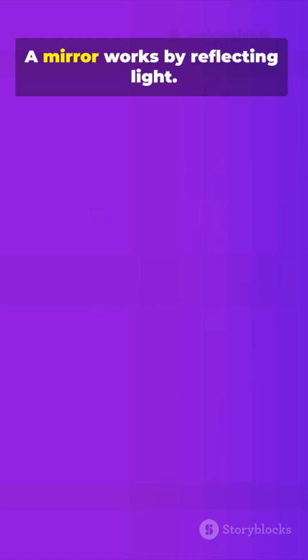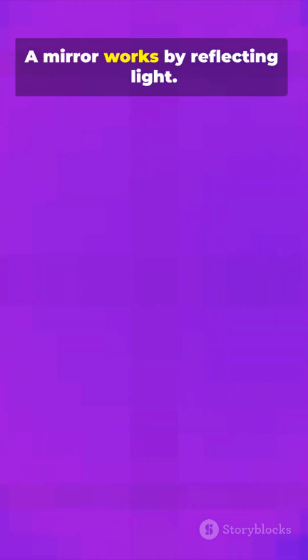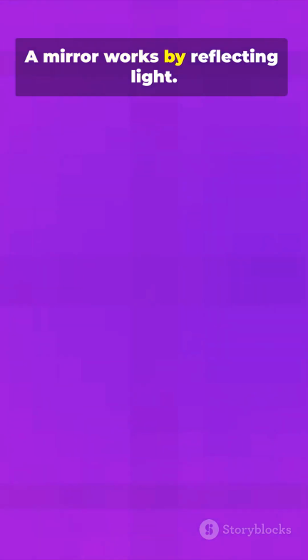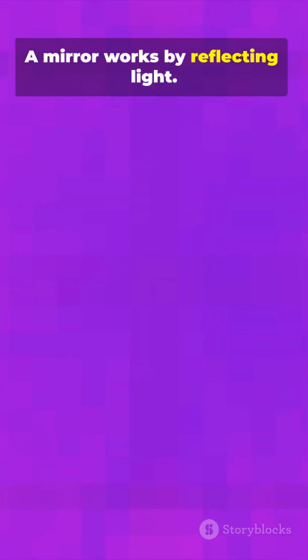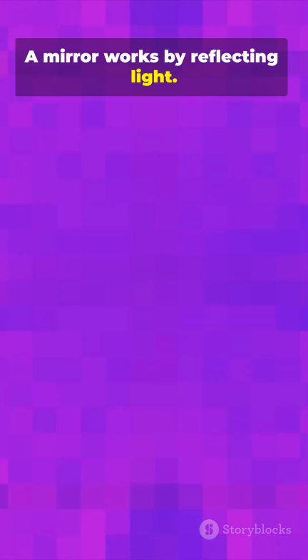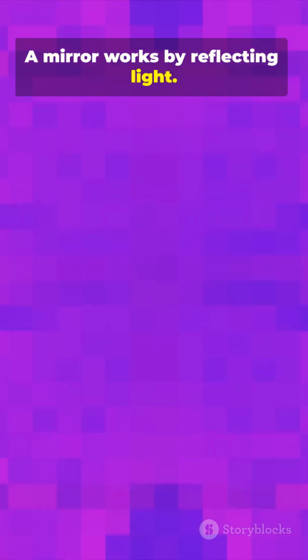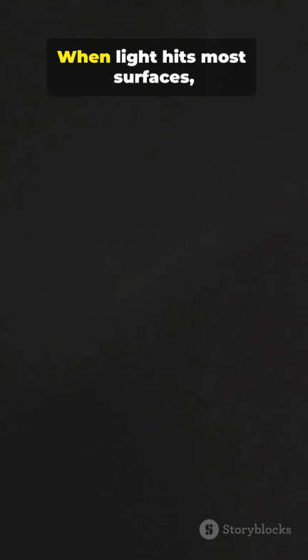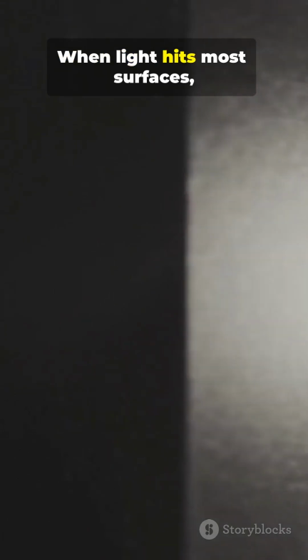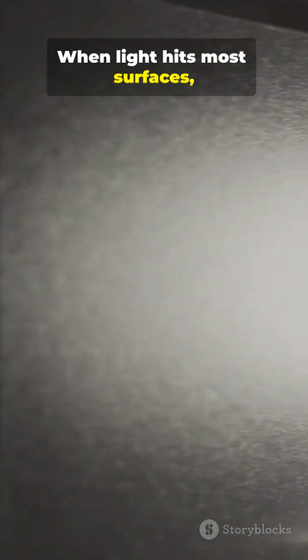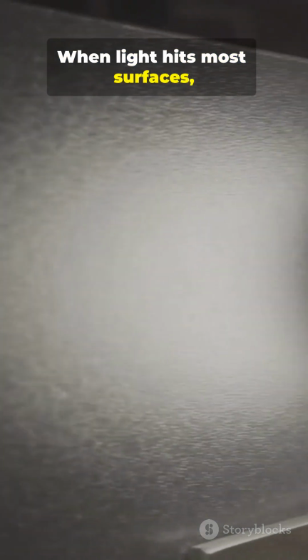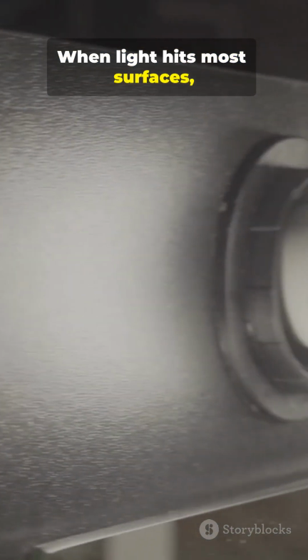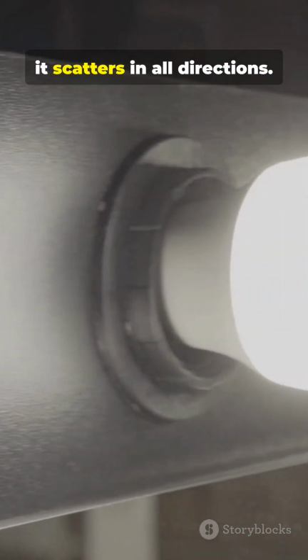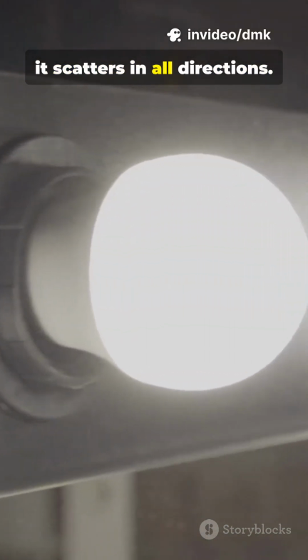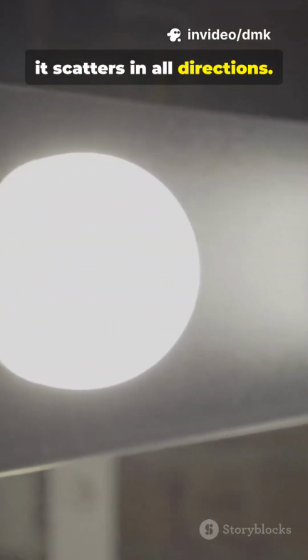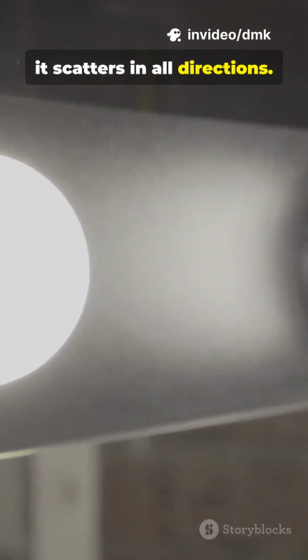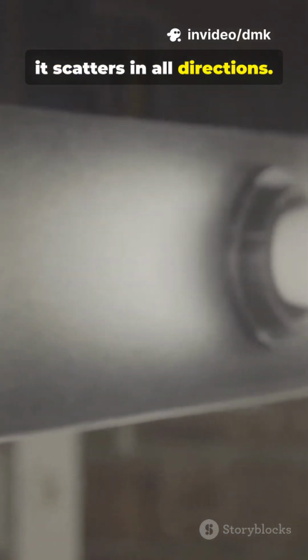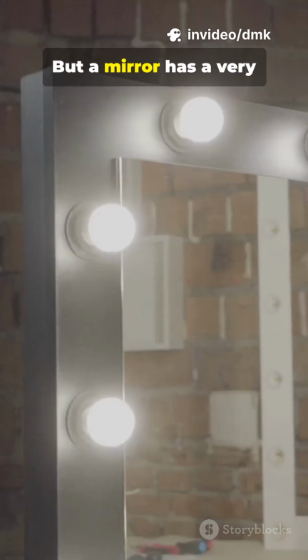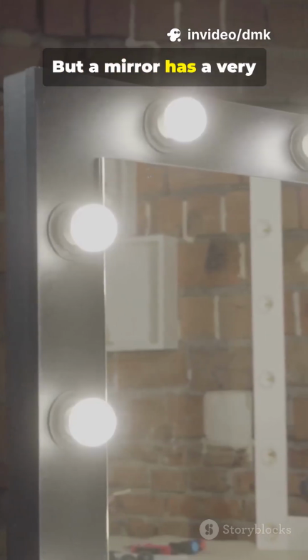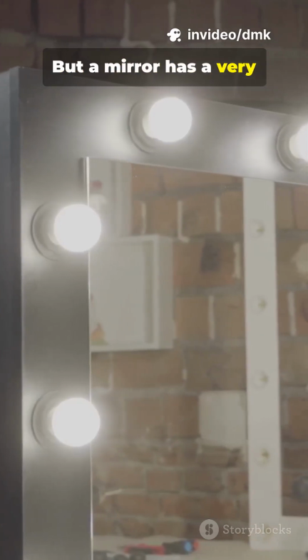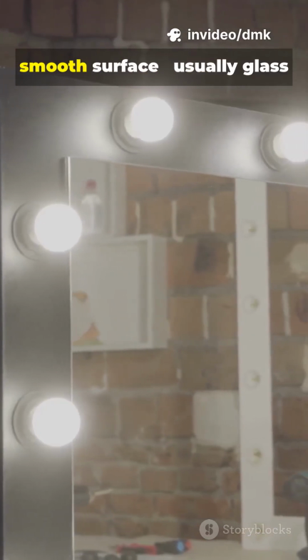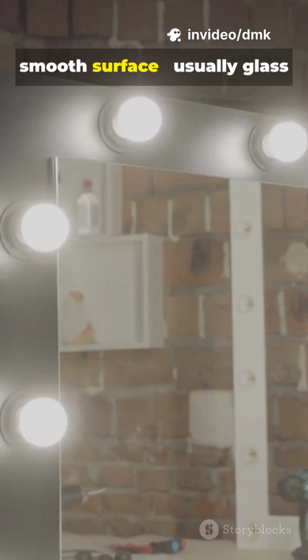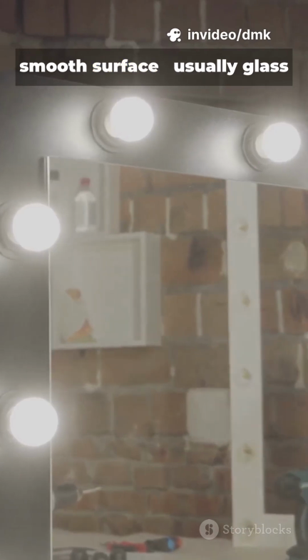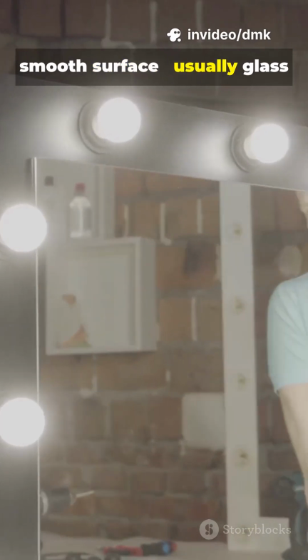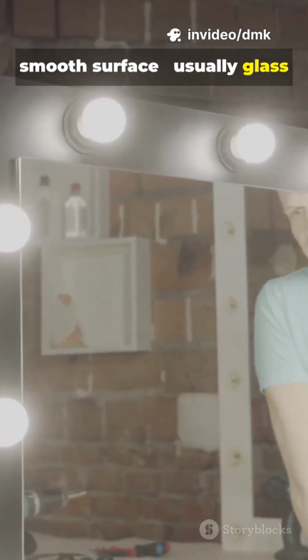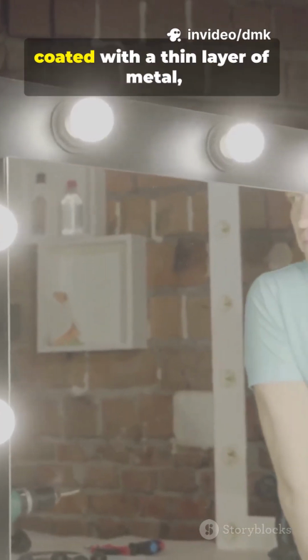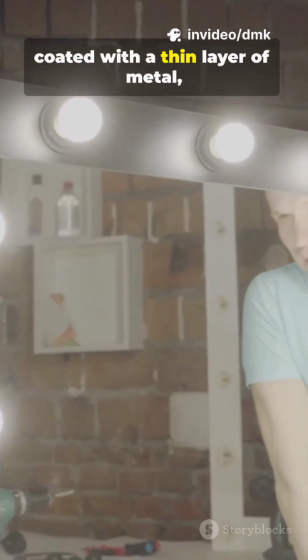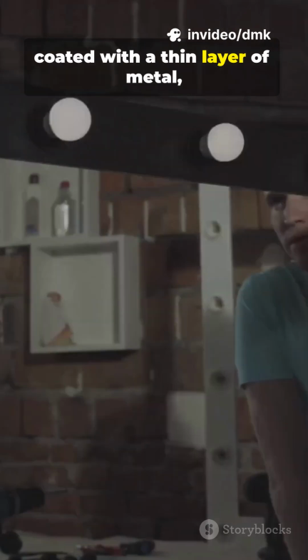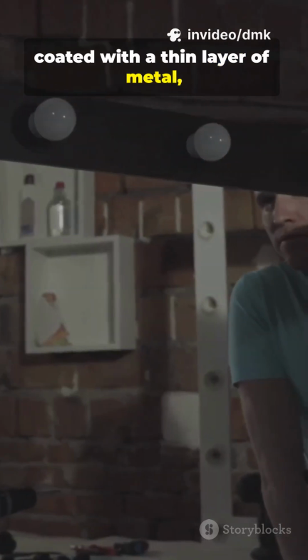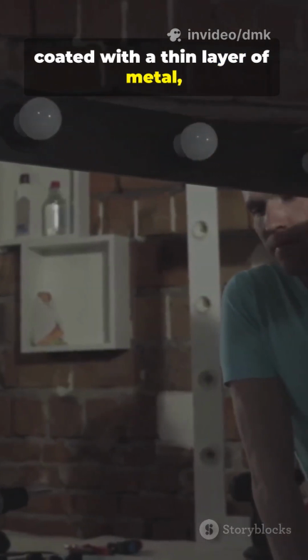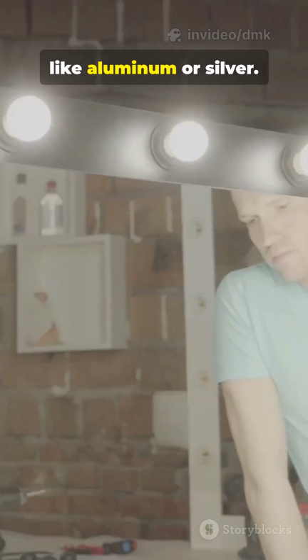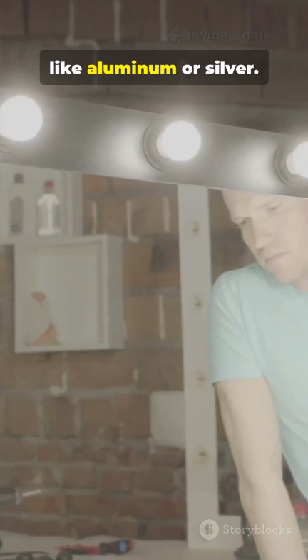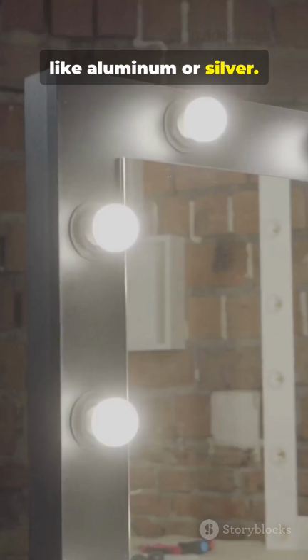A mirror works by reflecting light. When light hits most surfaces, it scatters in all directions. But a mirror has a very smooth surface, usually glass coated with a thin layer of metal, like aluminum or silver.